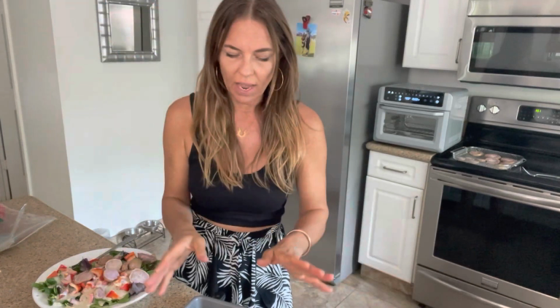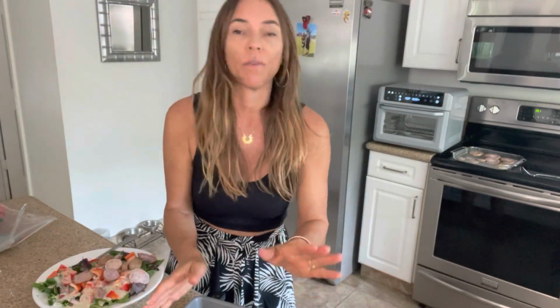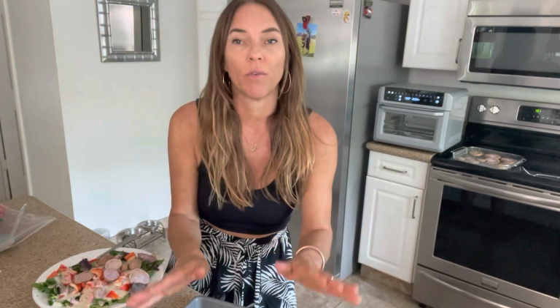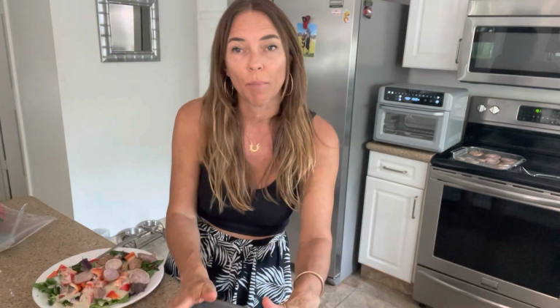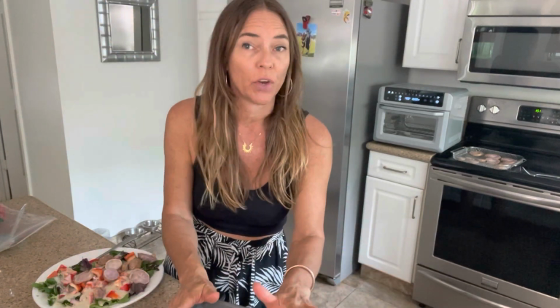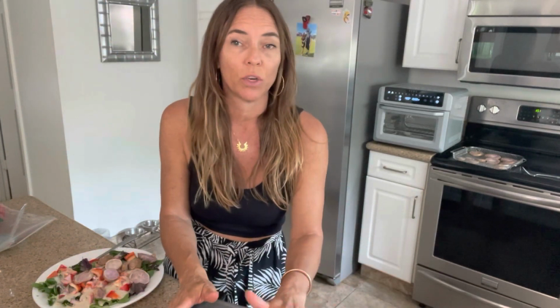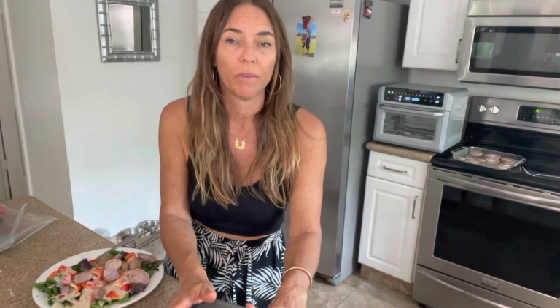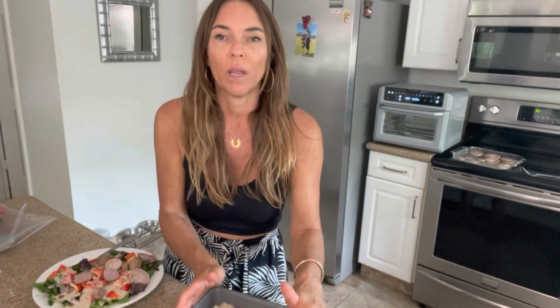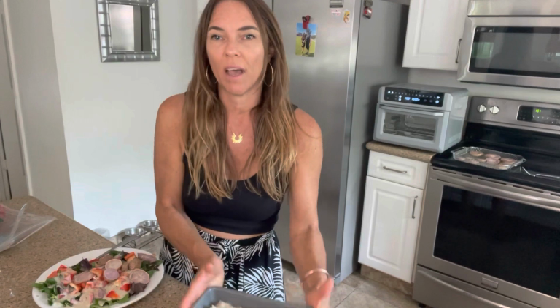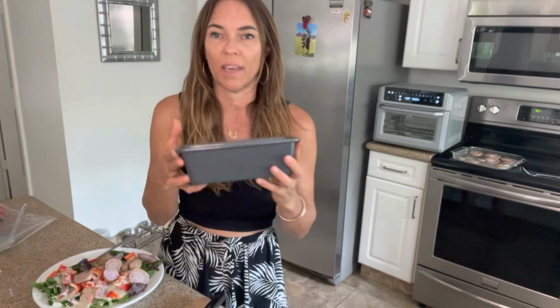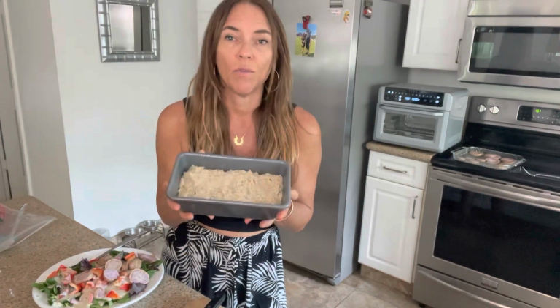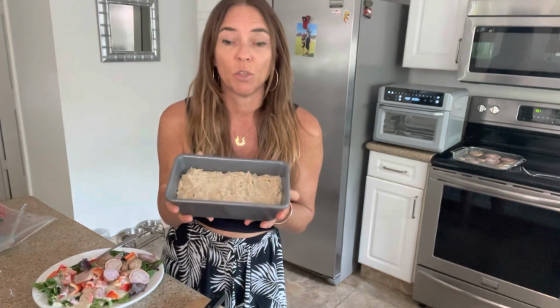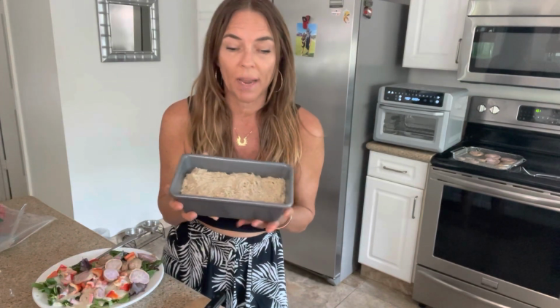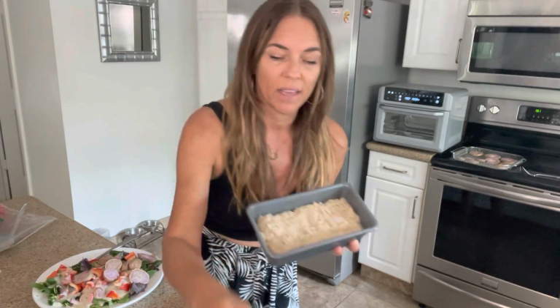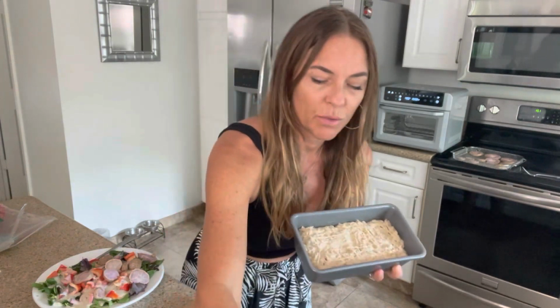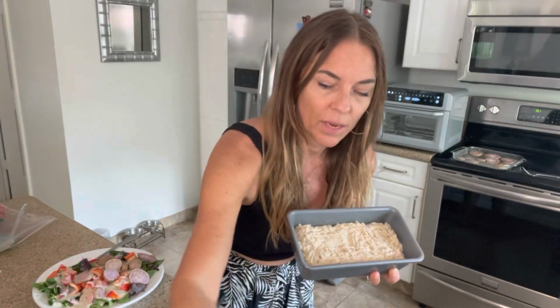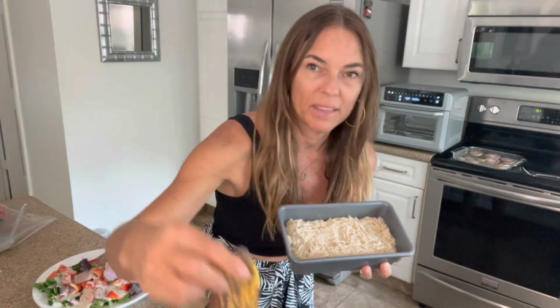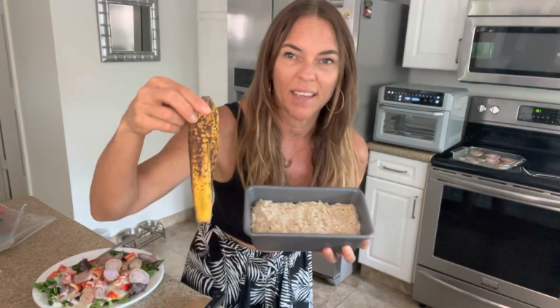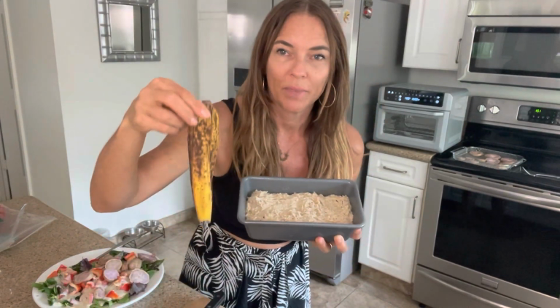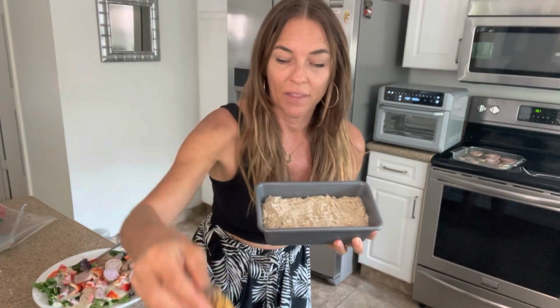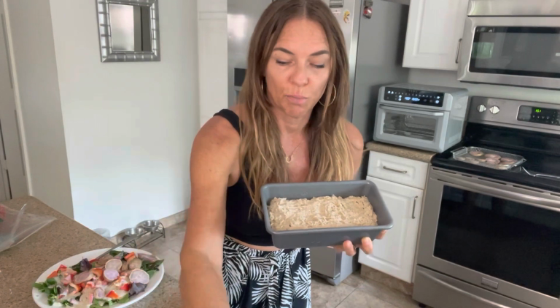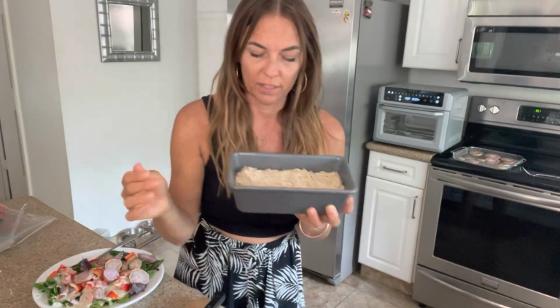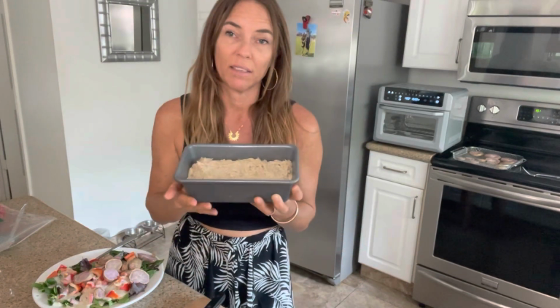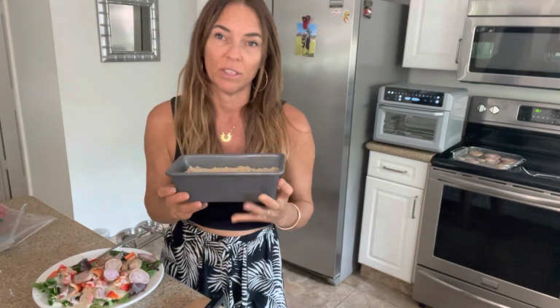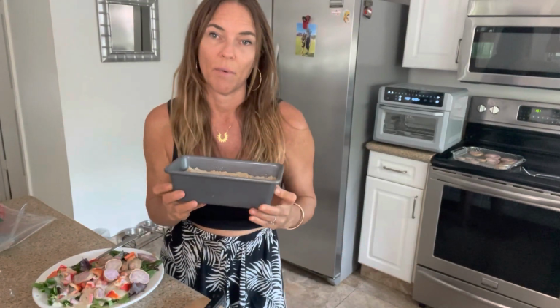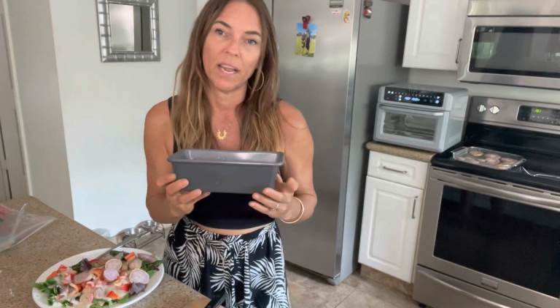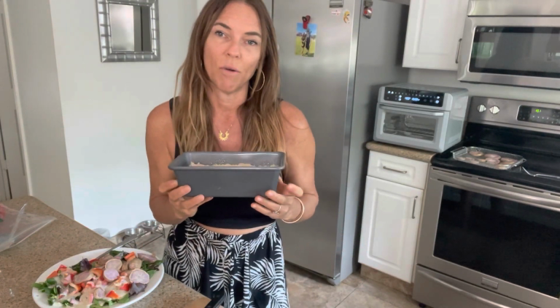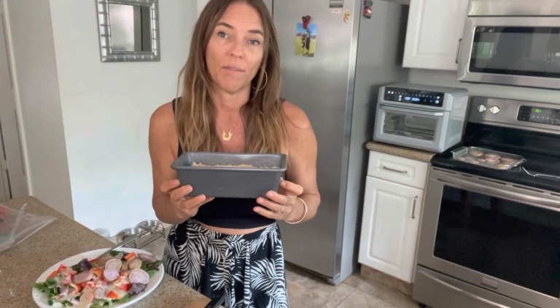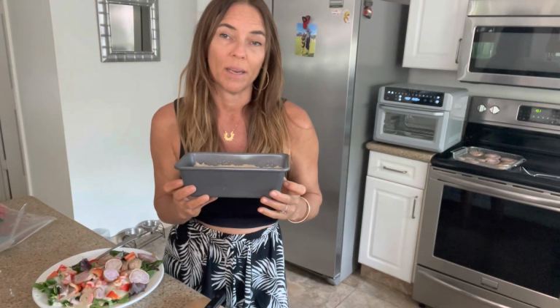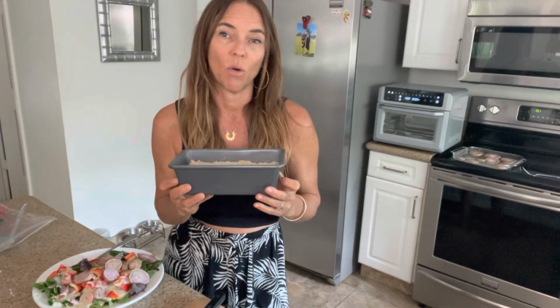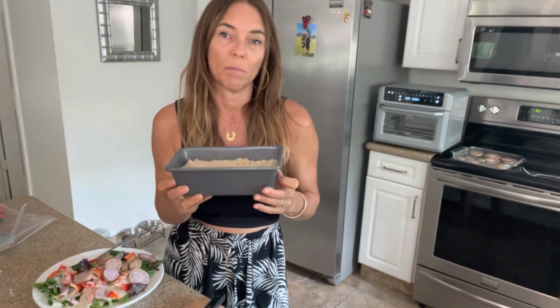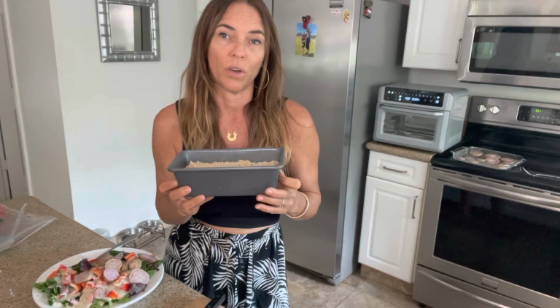If you're looking for a quick breakfast for your kids or yourself, or even just a healthy snack, and you have some super ripe bananas — these were really ripe and spotty and super sweet — they make a delicious banana bread. This takes about 45 minutes or maybe a little bit more to cook.